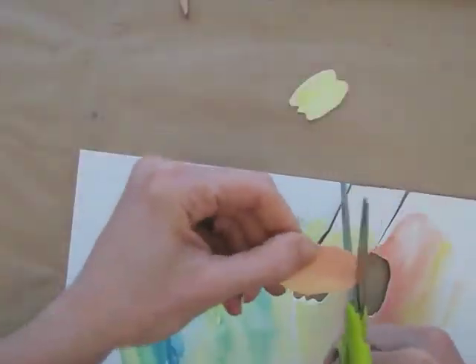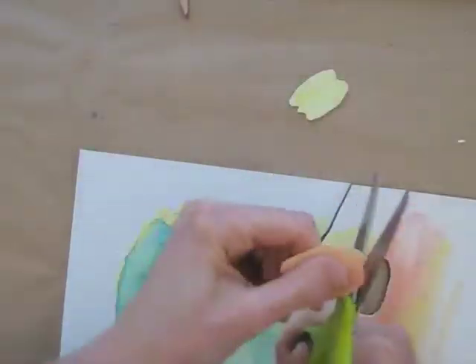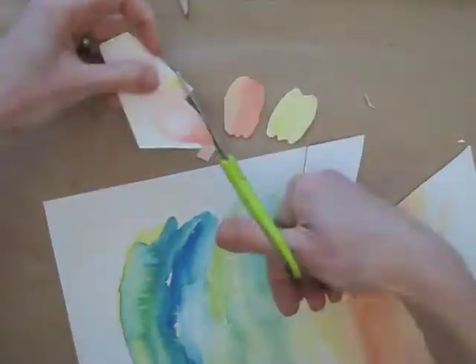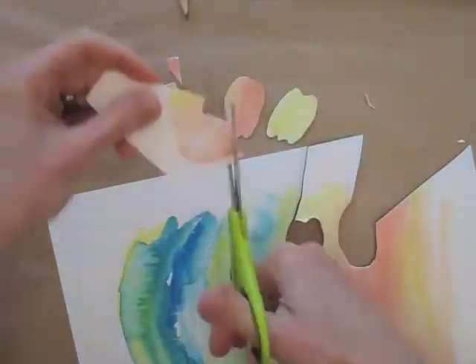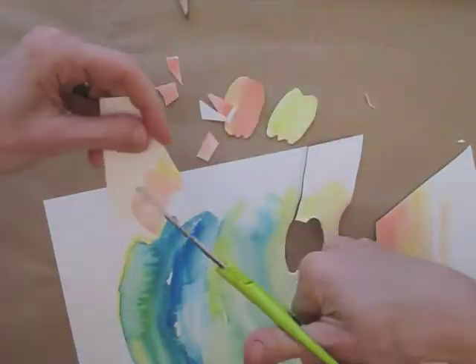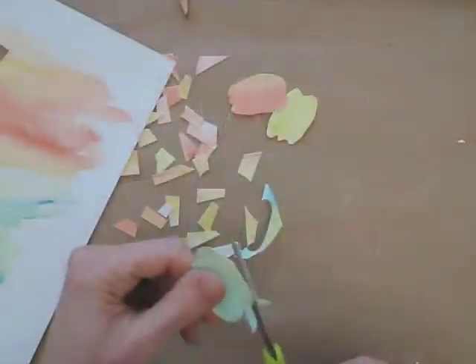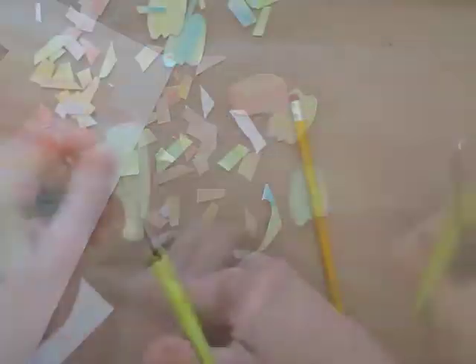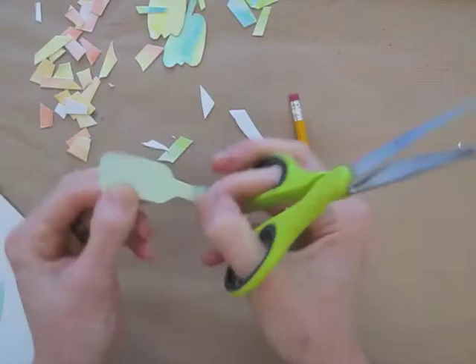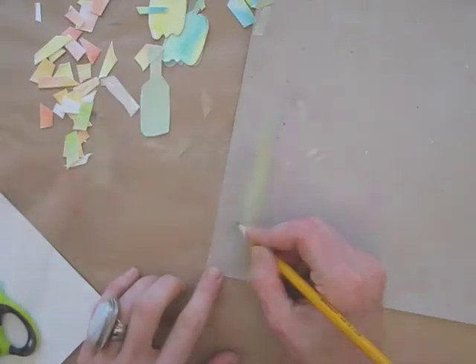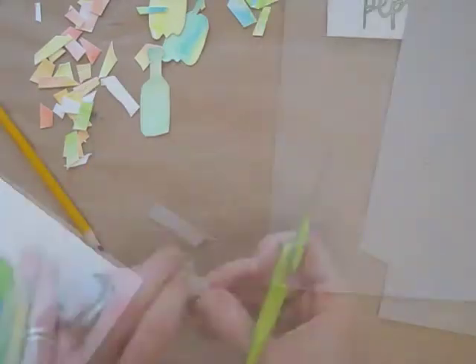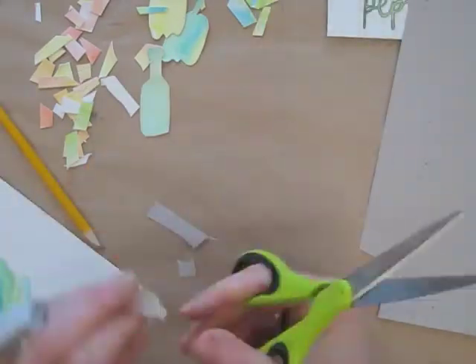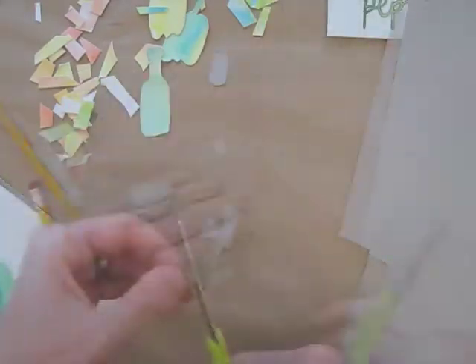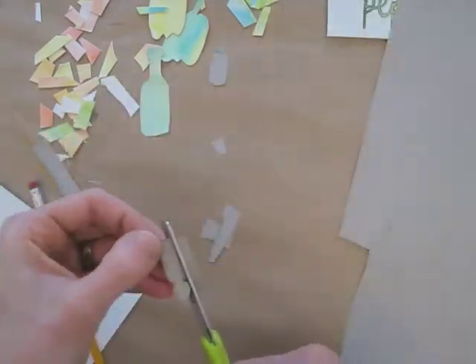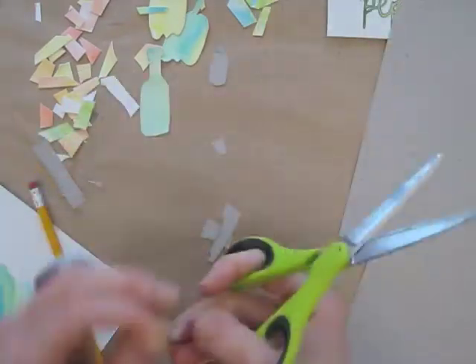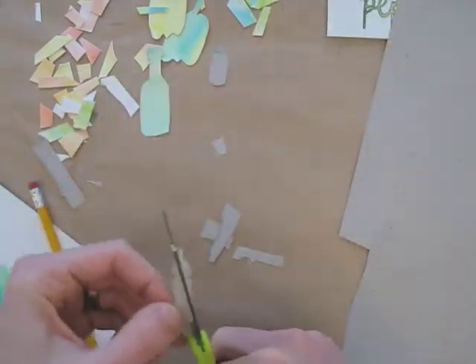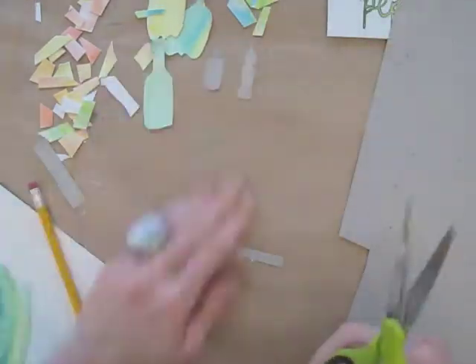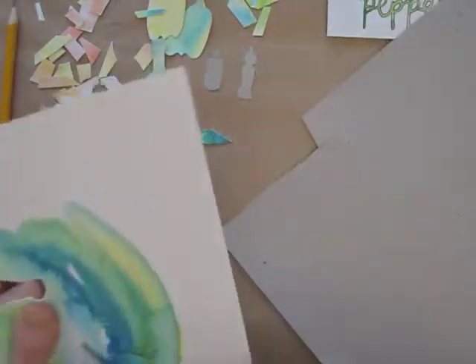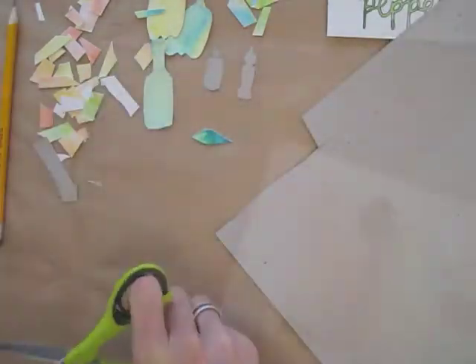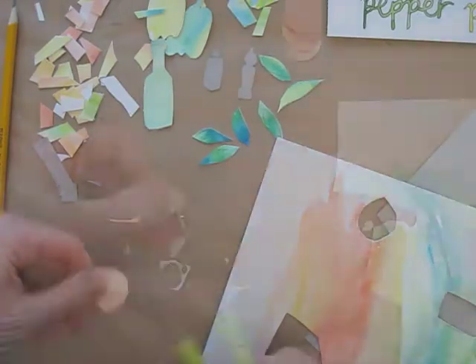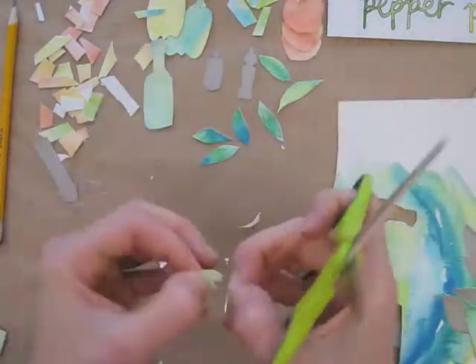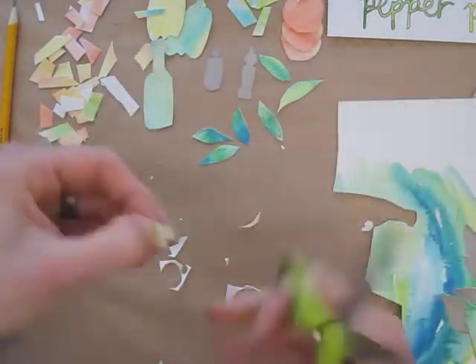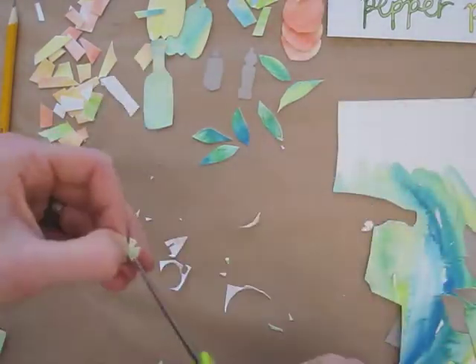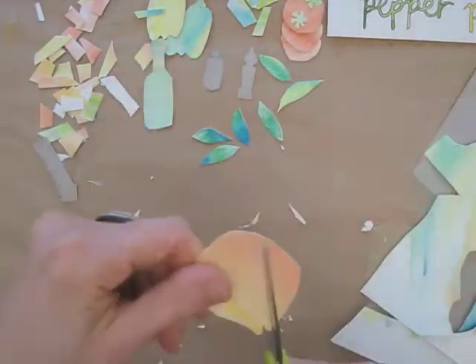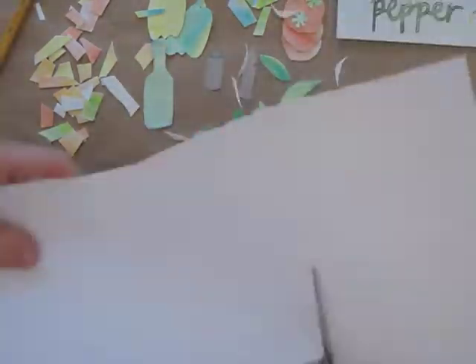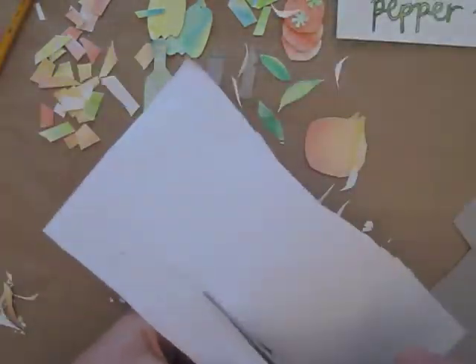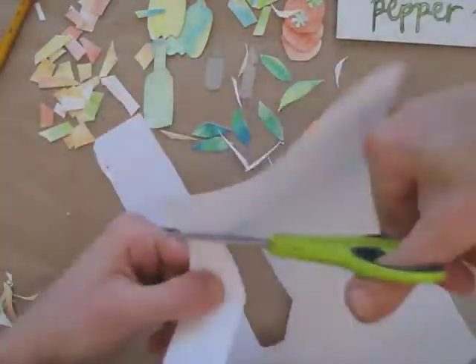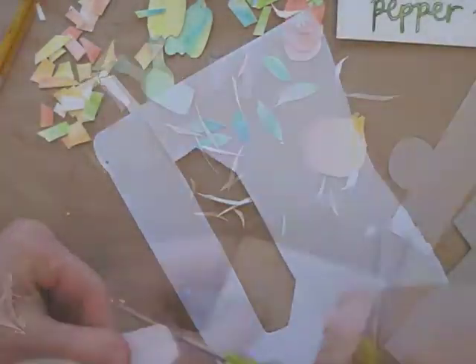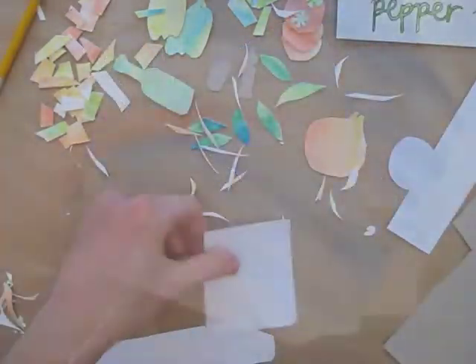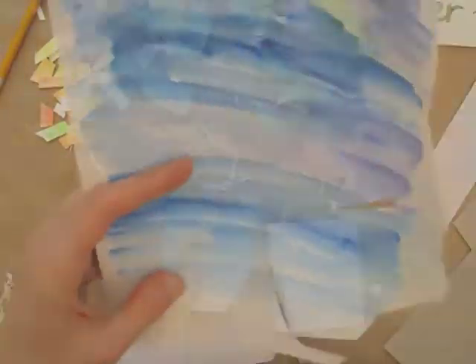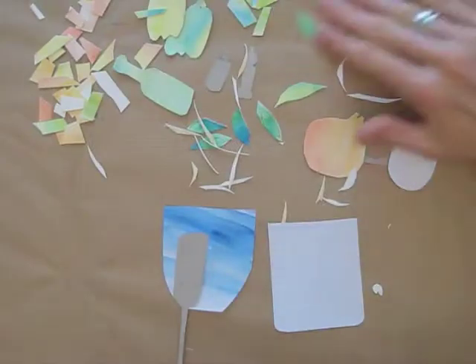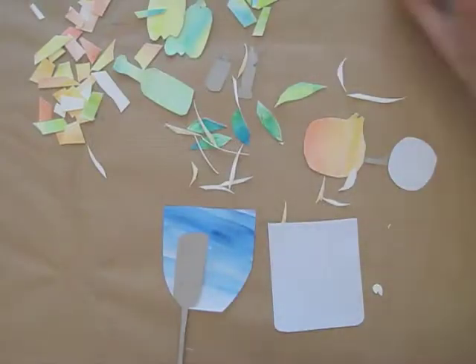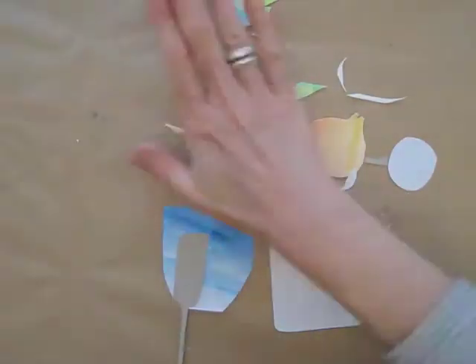I prepared a few different kinds of paper and threw on some watercolors. I can use those to draw on and cut out the shapes for my recipe. I draw and I cut until I have all items that I need for the recipe layout.